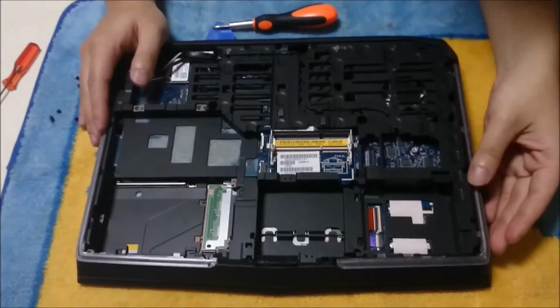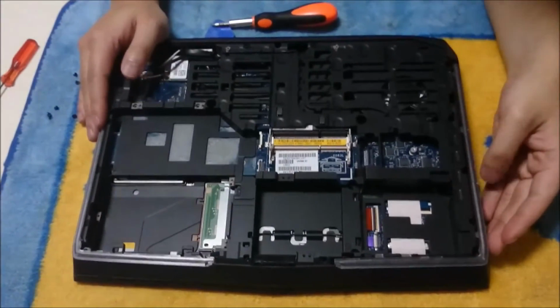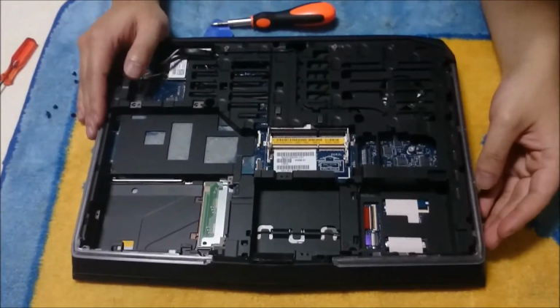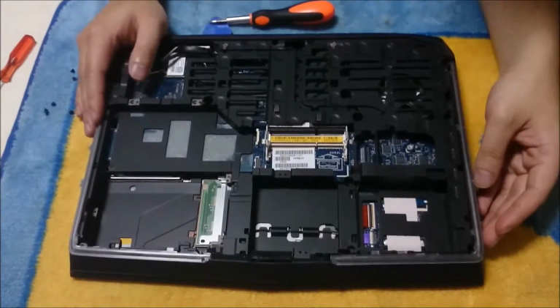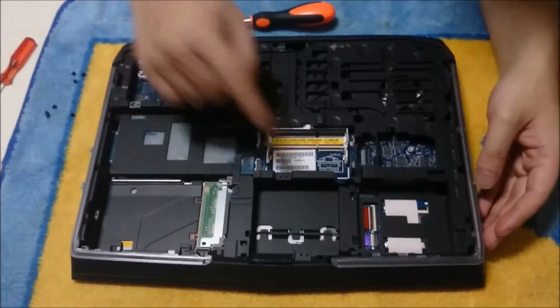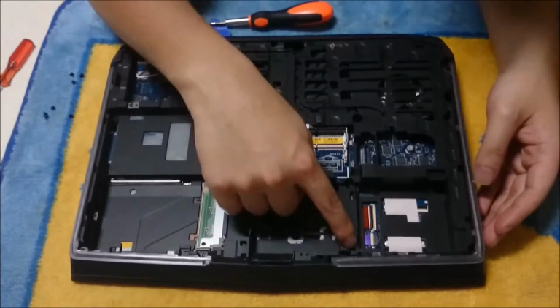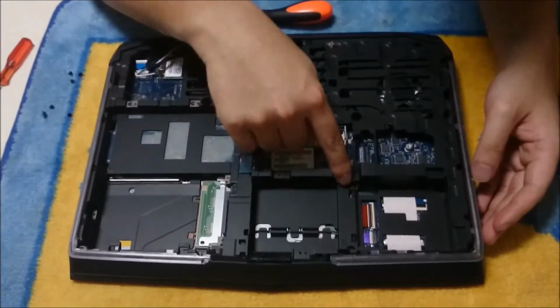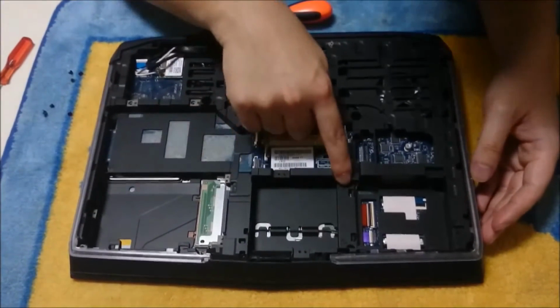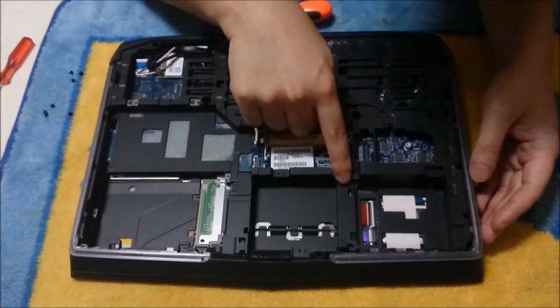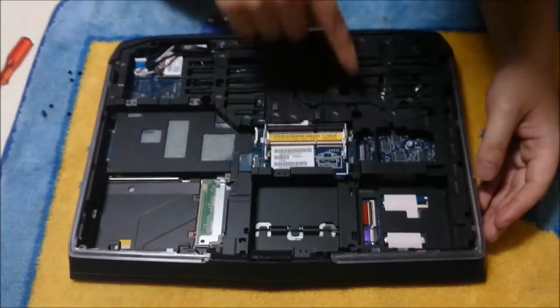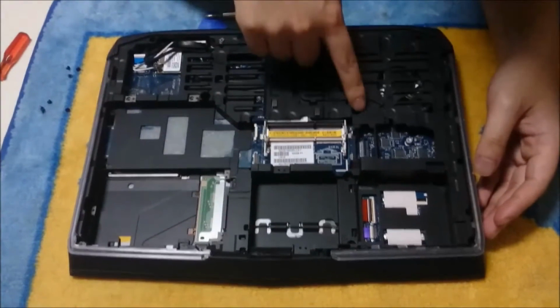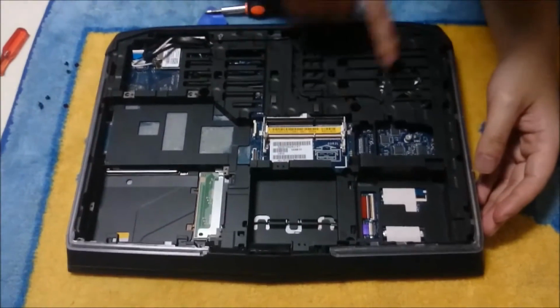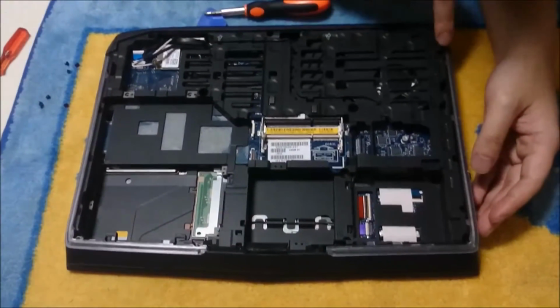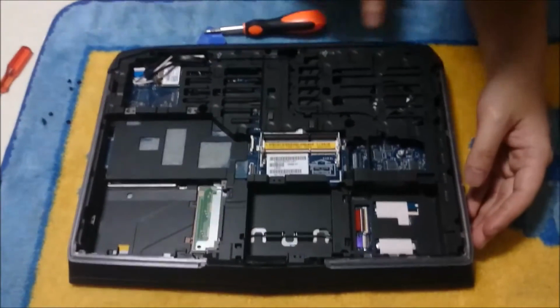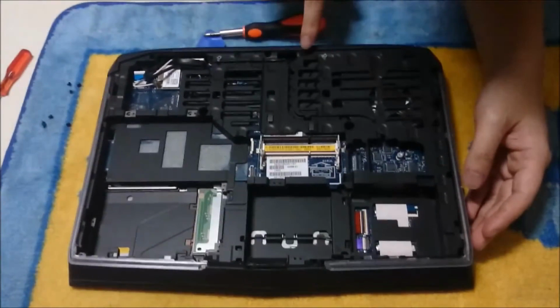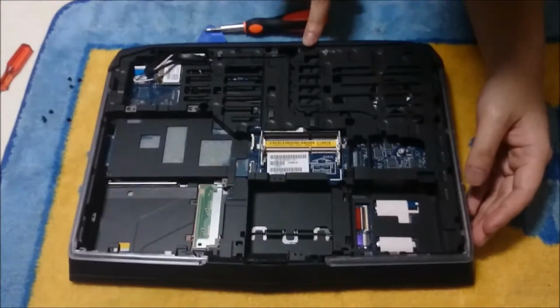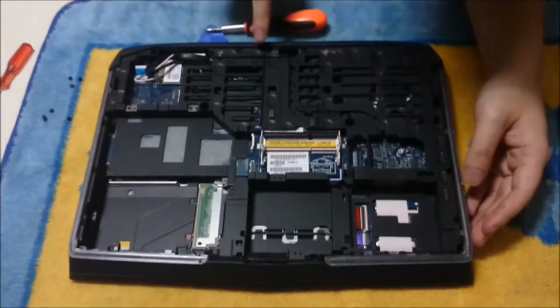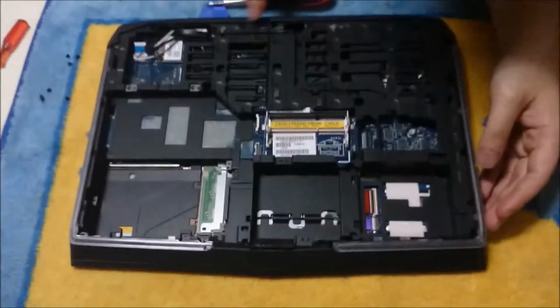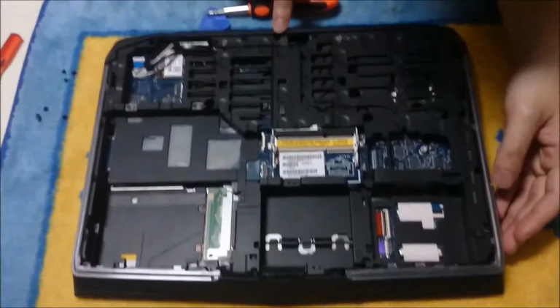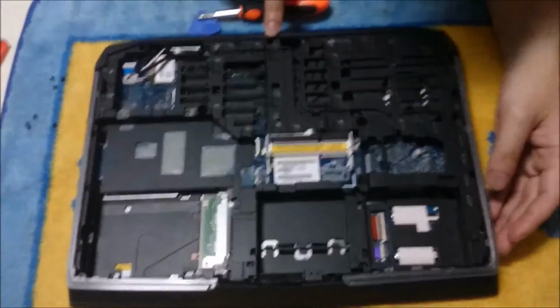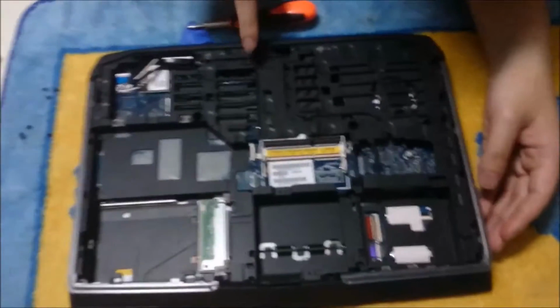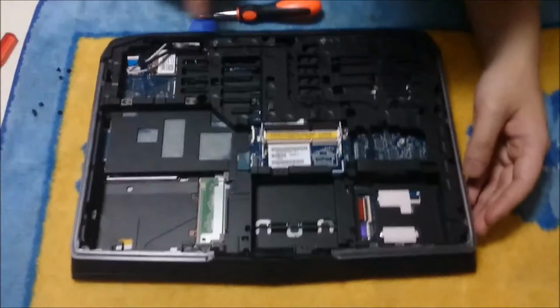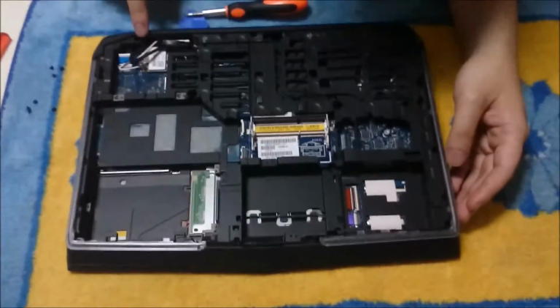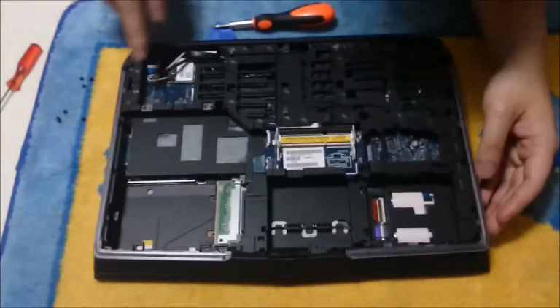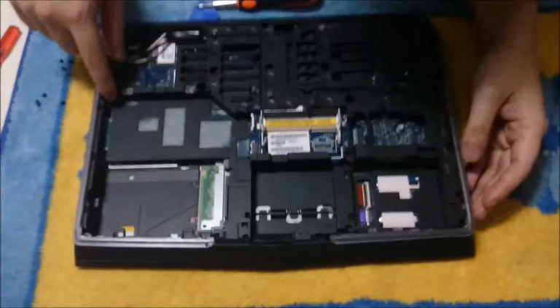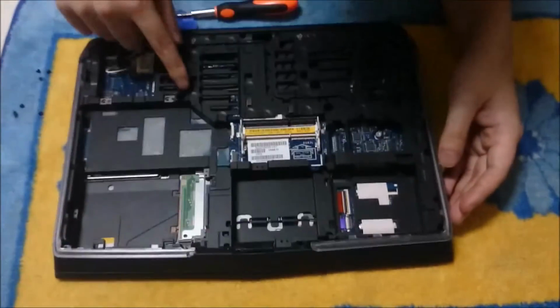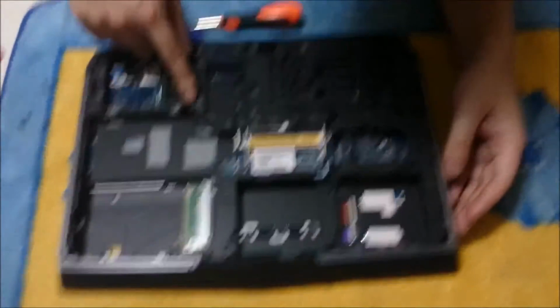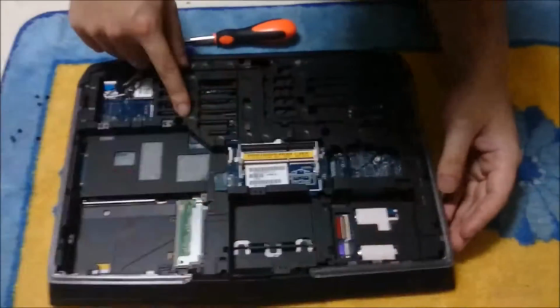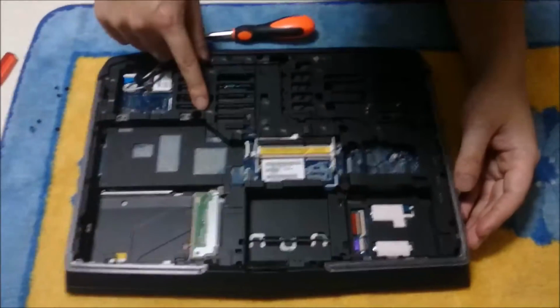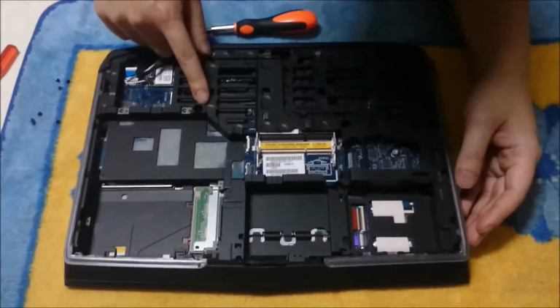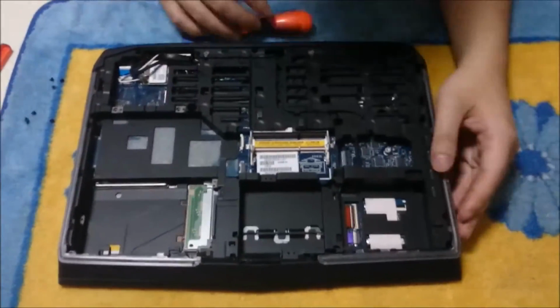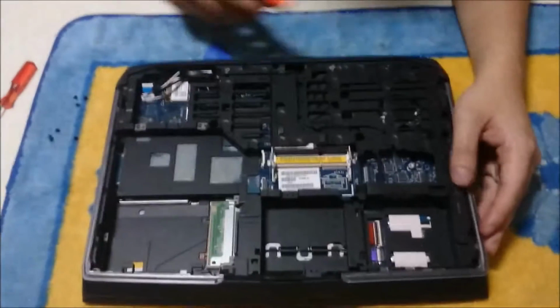Now we are going to remove the keyboard cover. To do that, you are going to have to remove every screw on the back. The screws are named D and PI. There are a few of them.